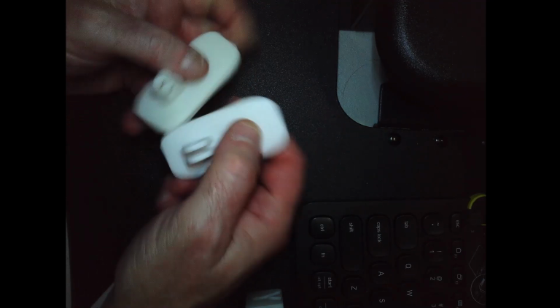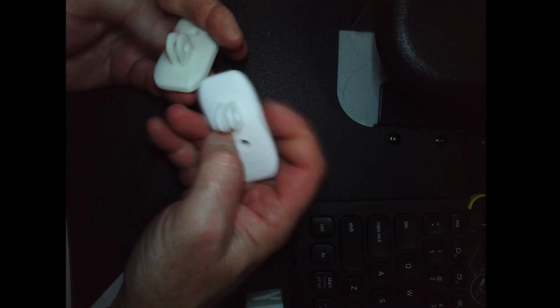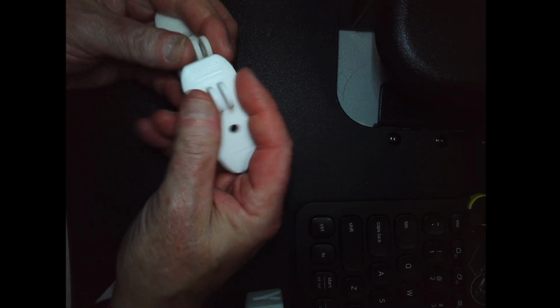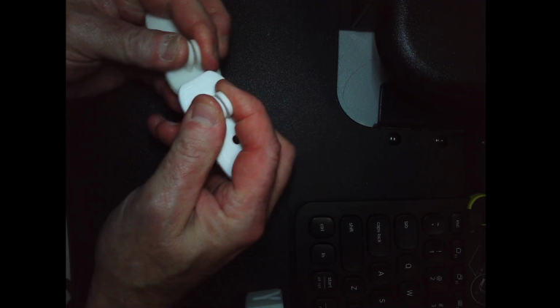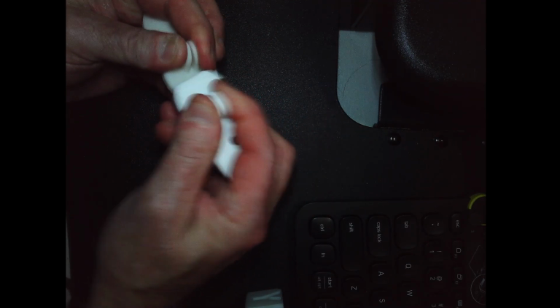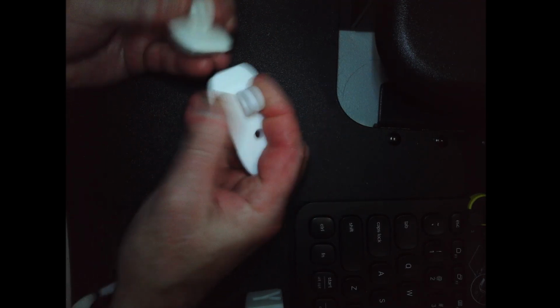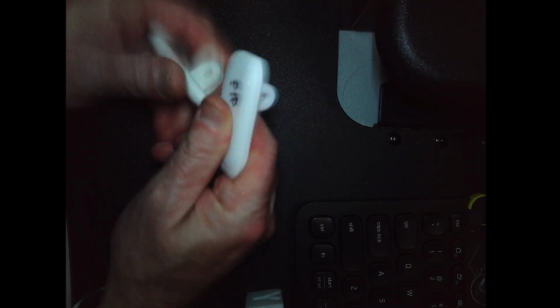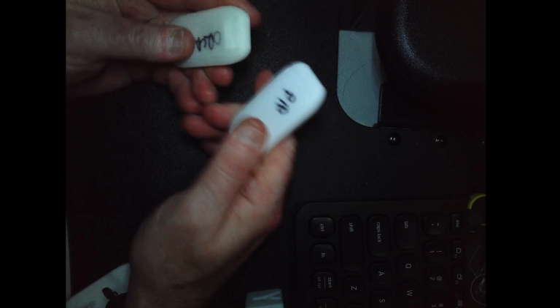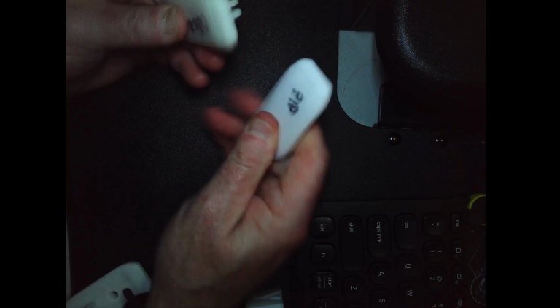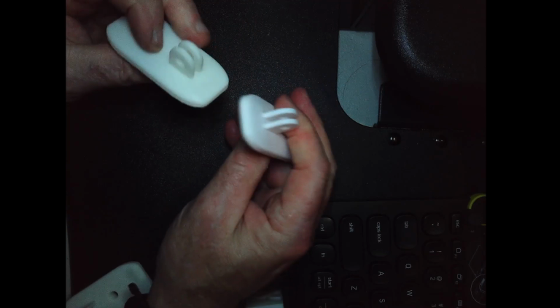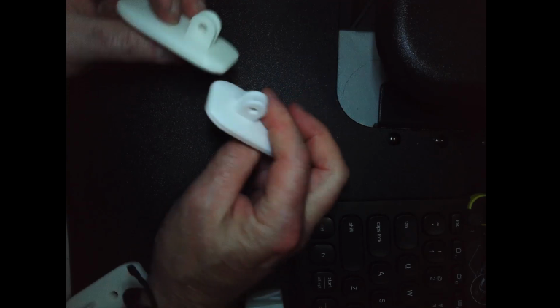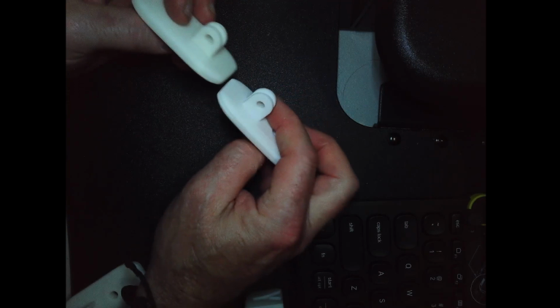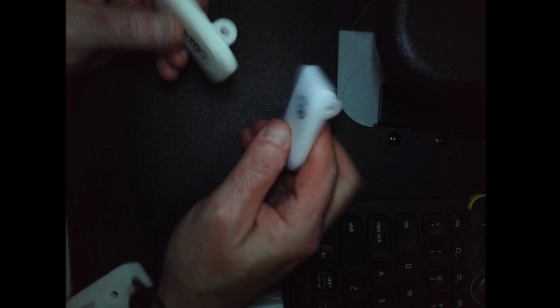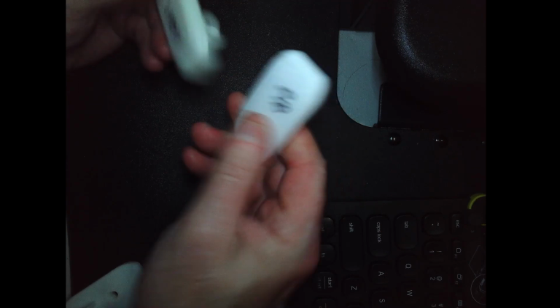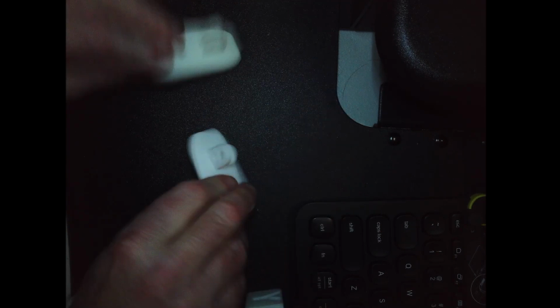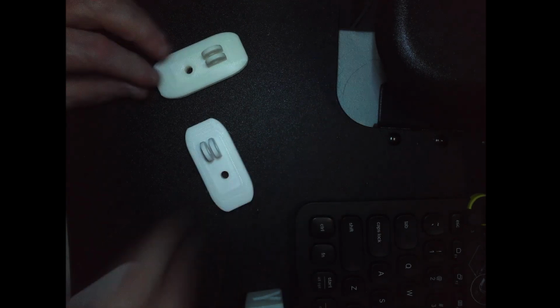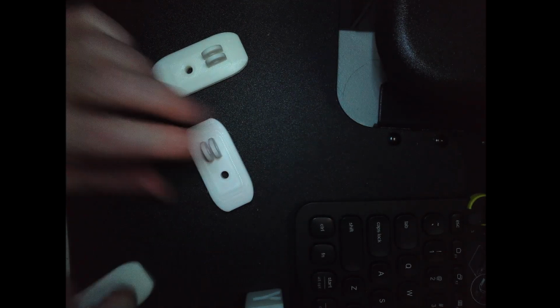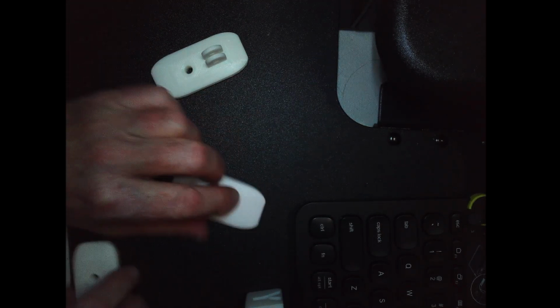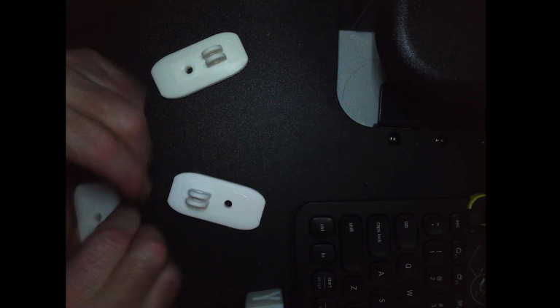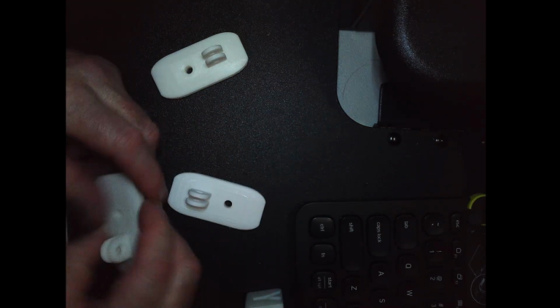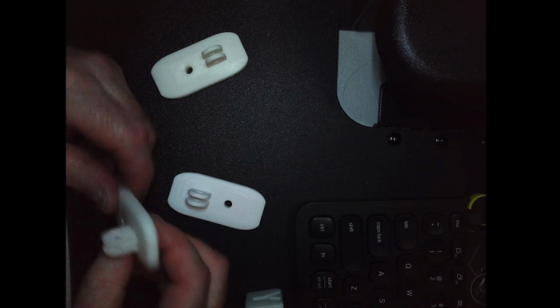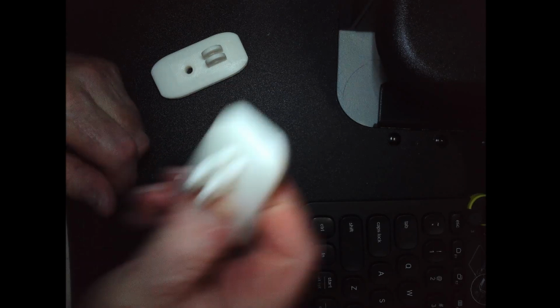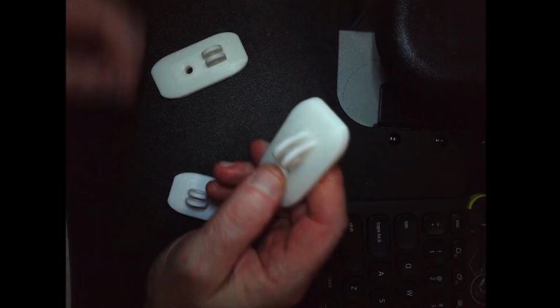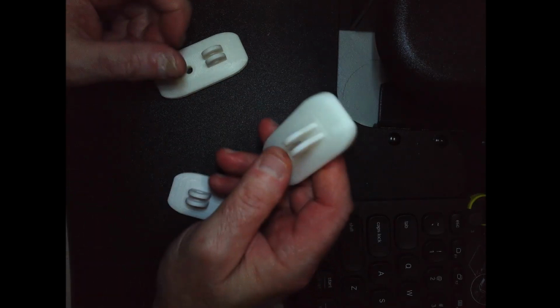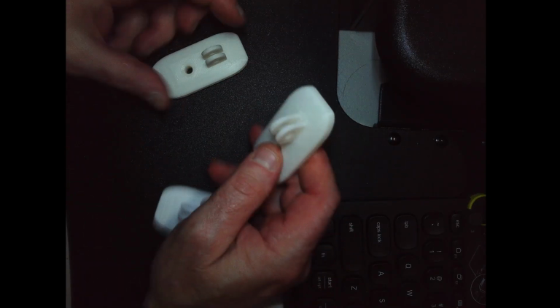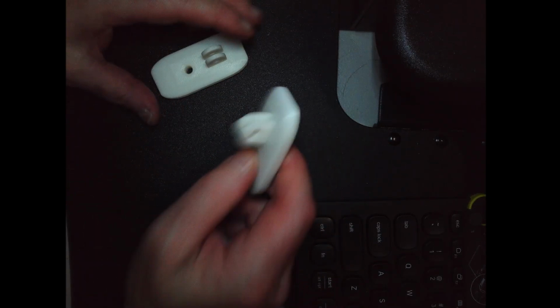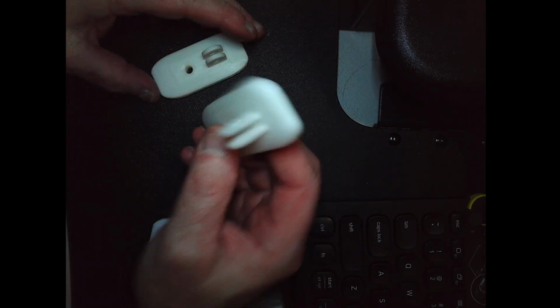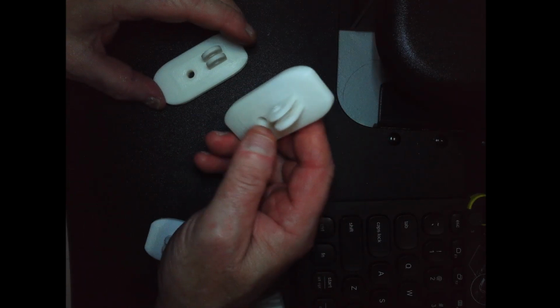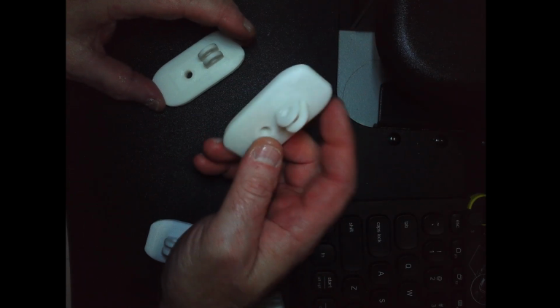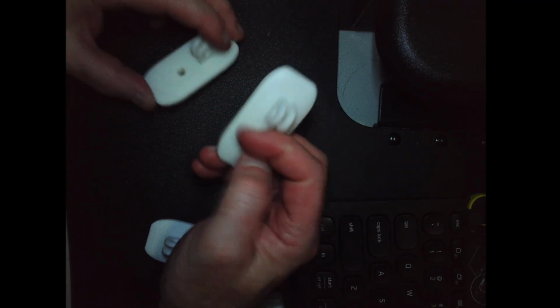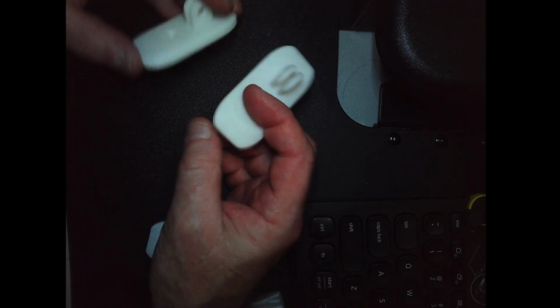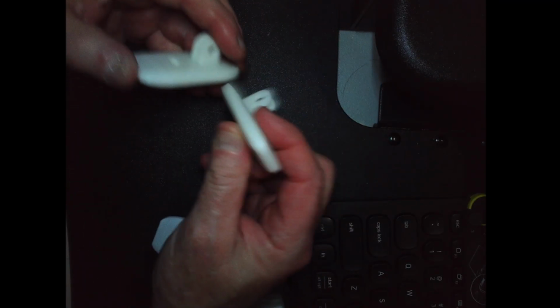They're both fairly strong, no stringing, nothing really. So it's really good. What I also did was print another one using the Creality Print Slicer - the one that comes with the printer.